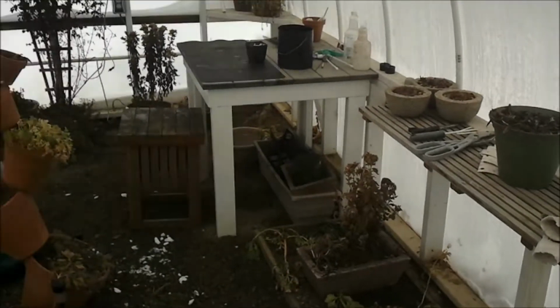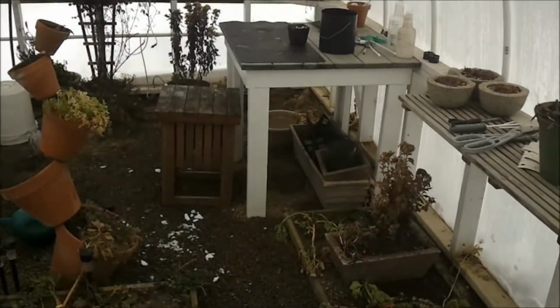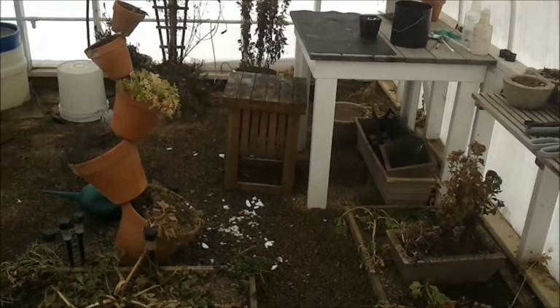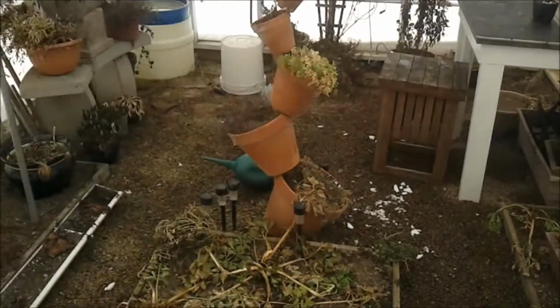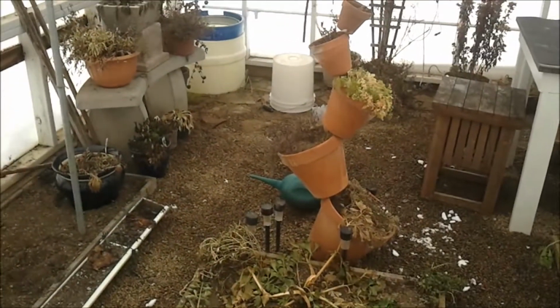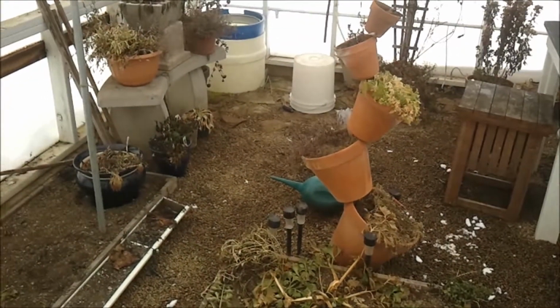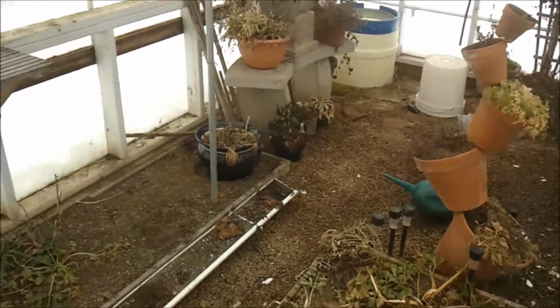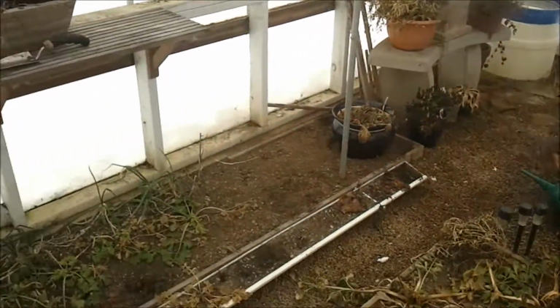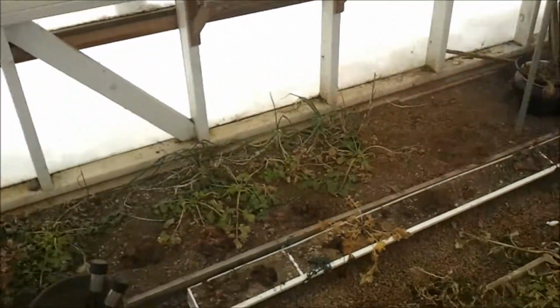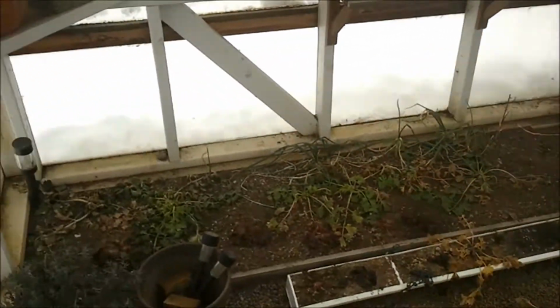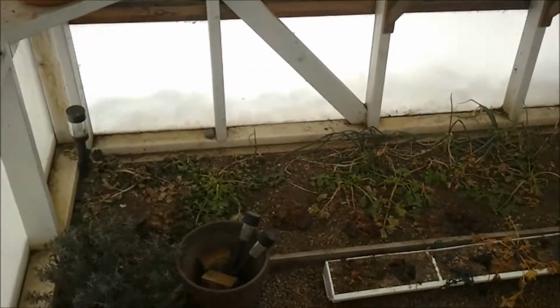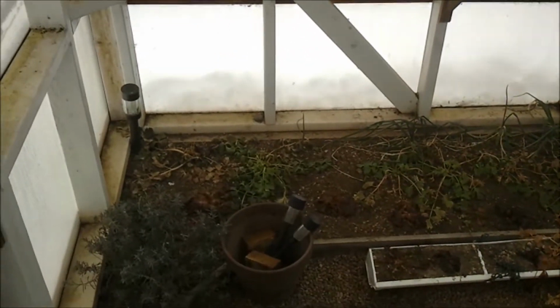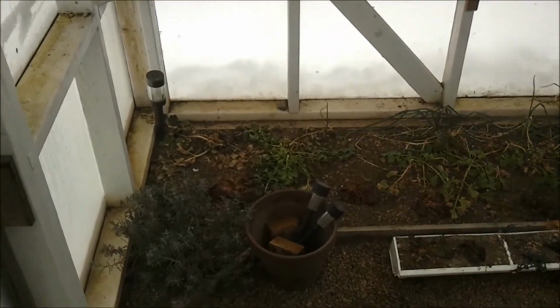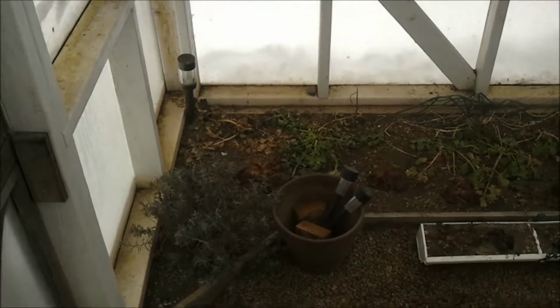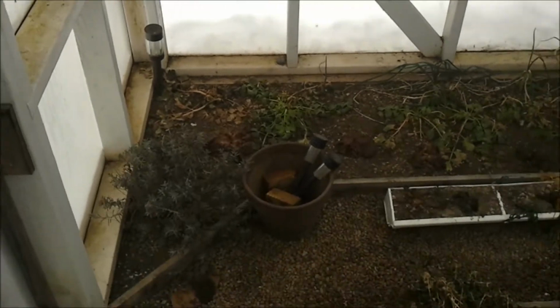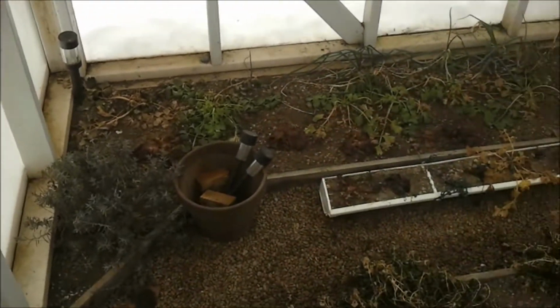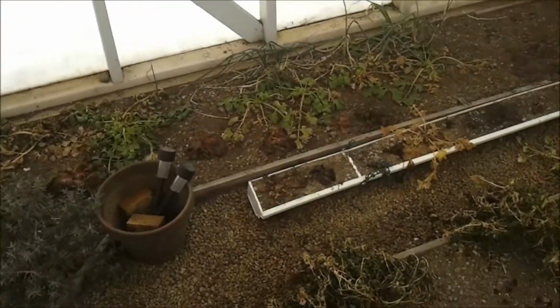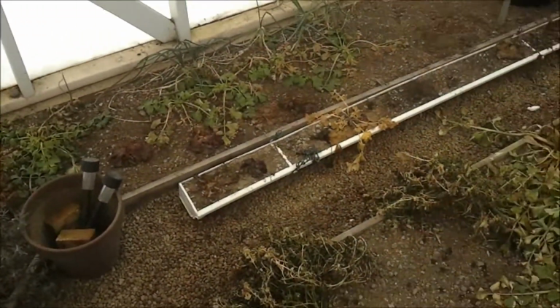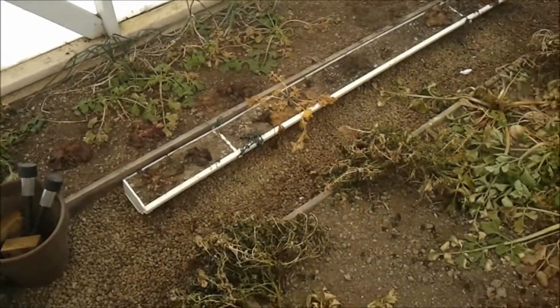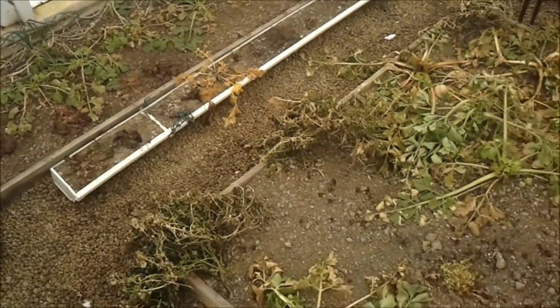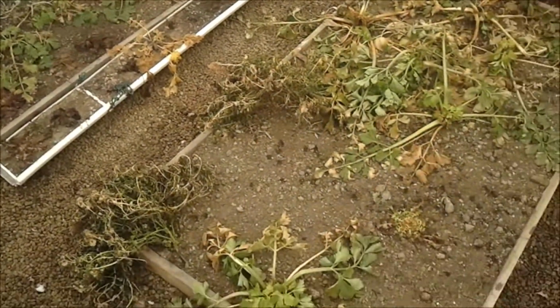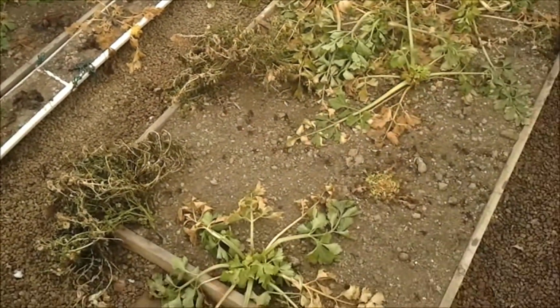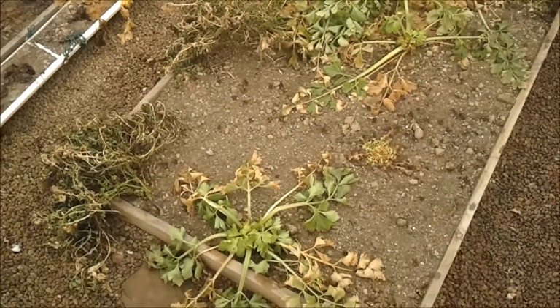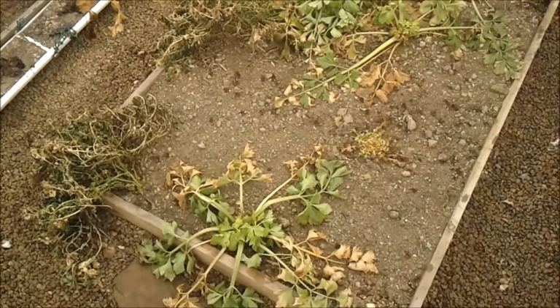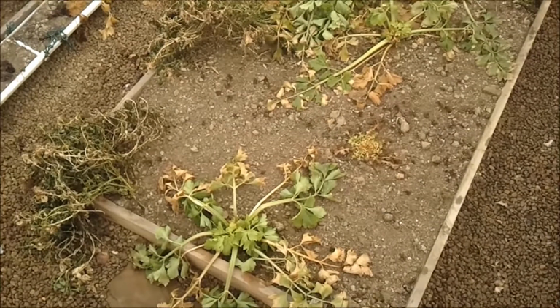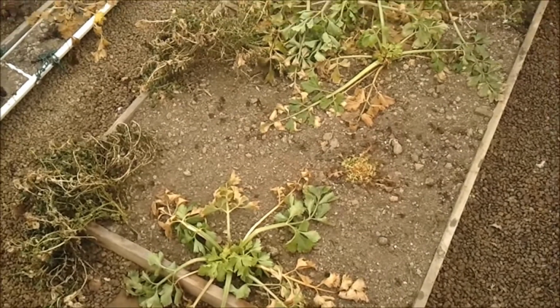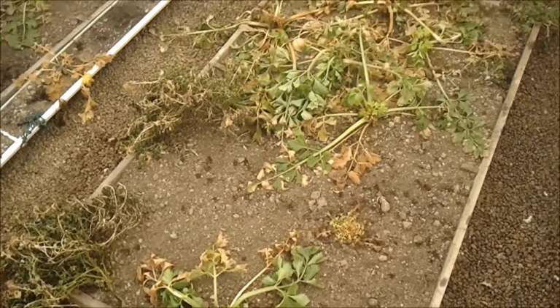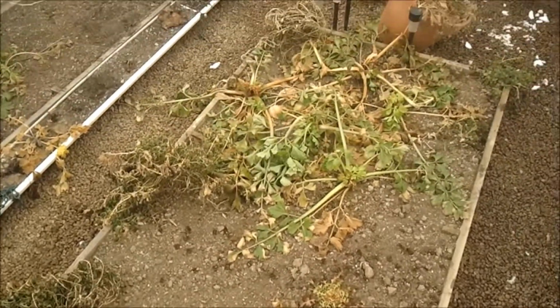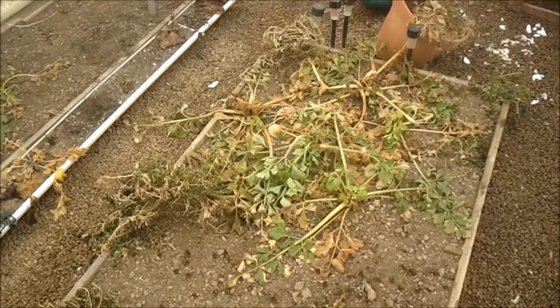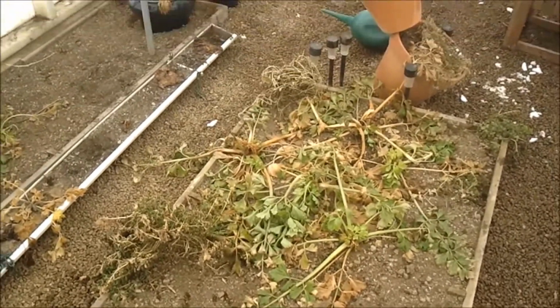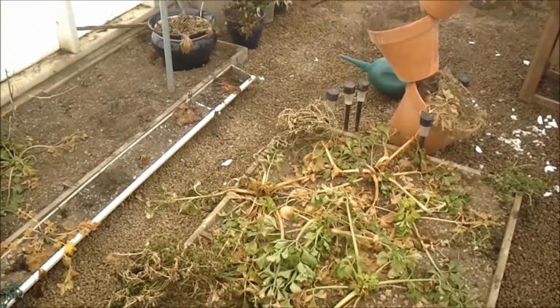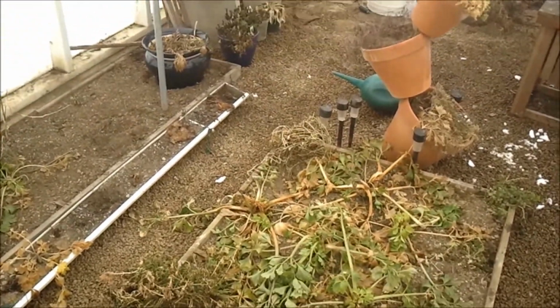It really has worked exceptionally — I'm very pleased. But the greenhouse has had better days. The celery survived, but it's not quite edible.